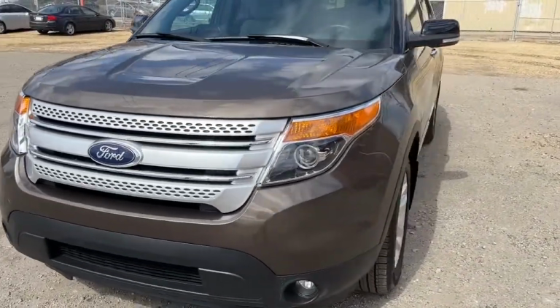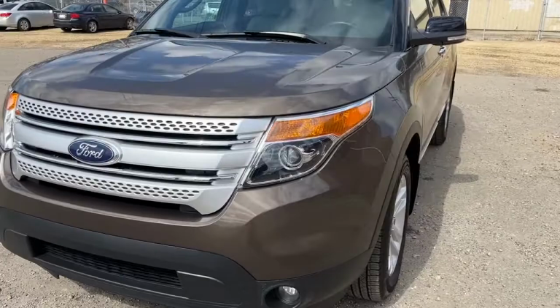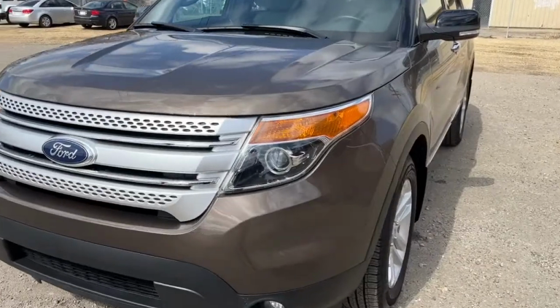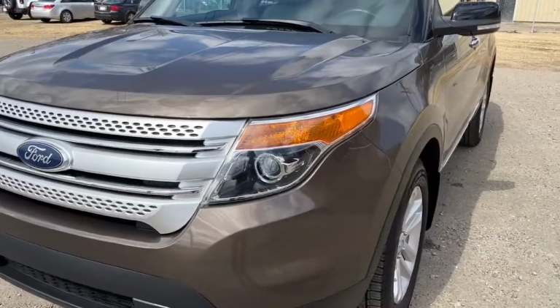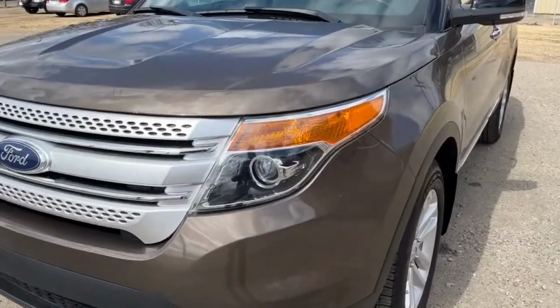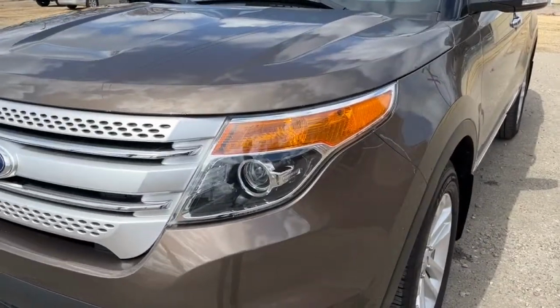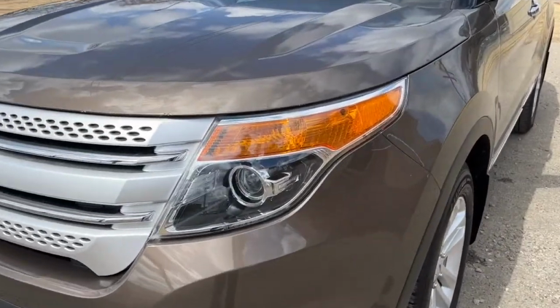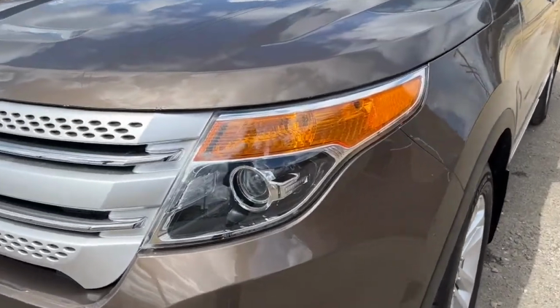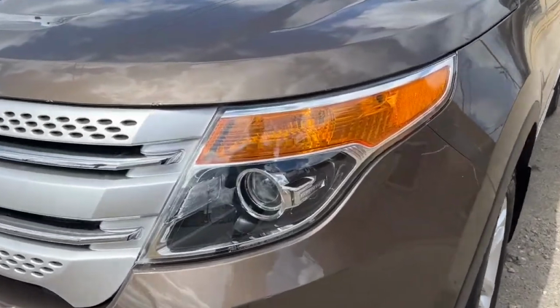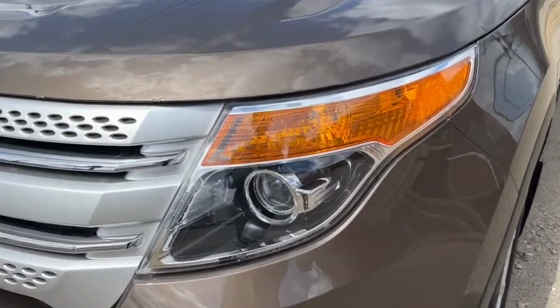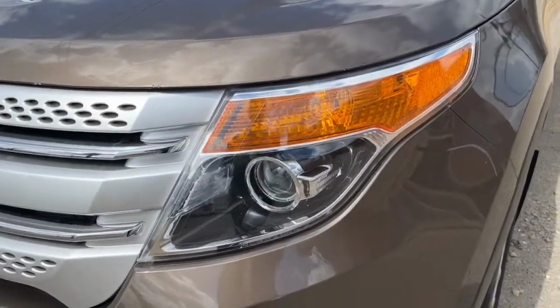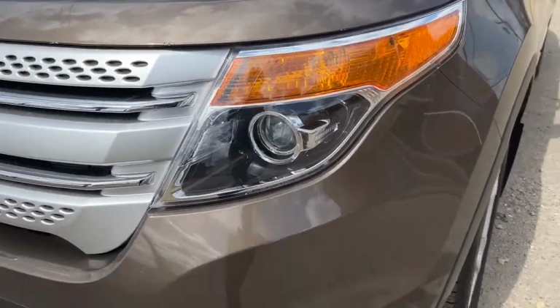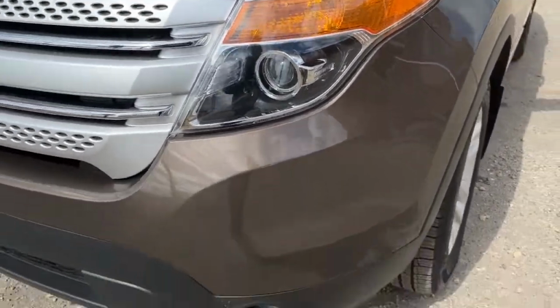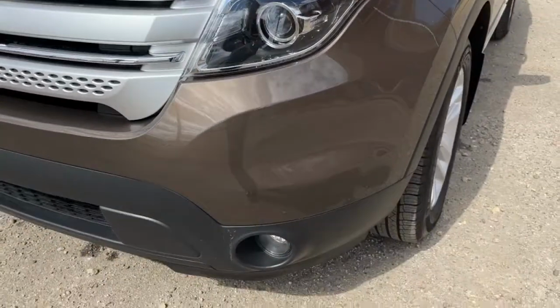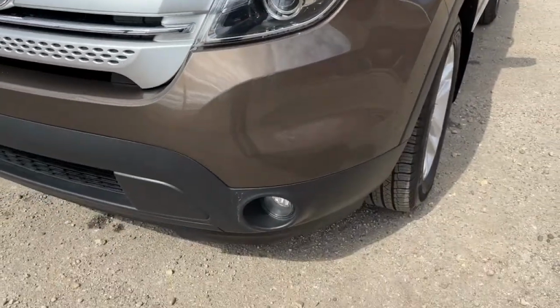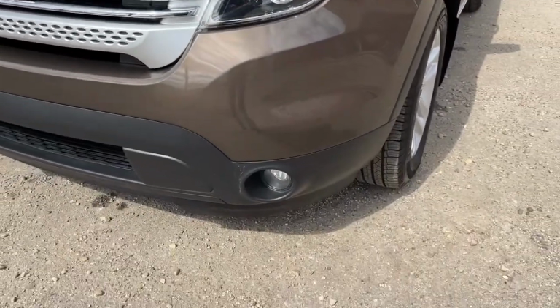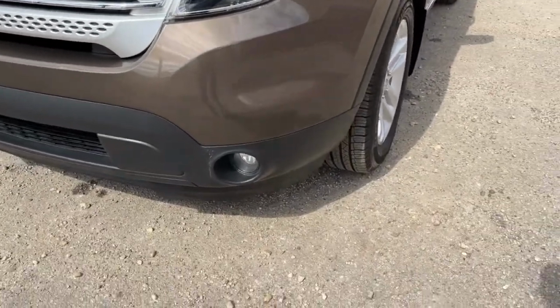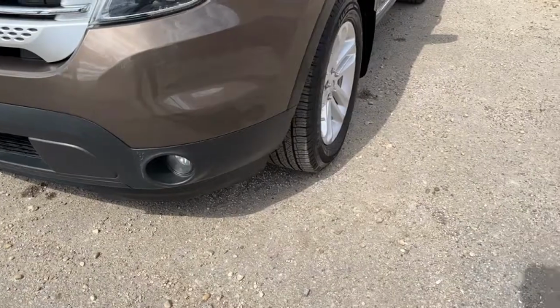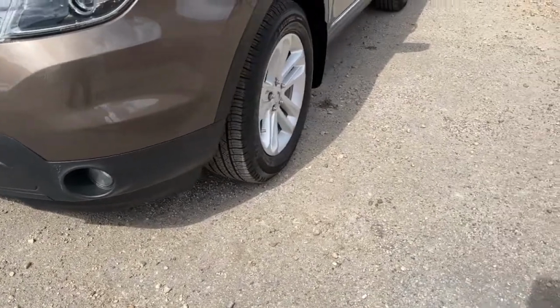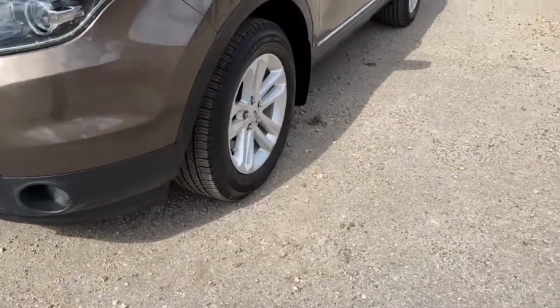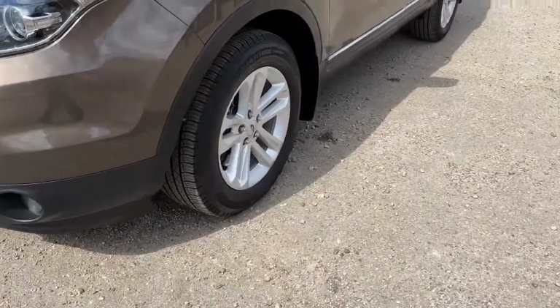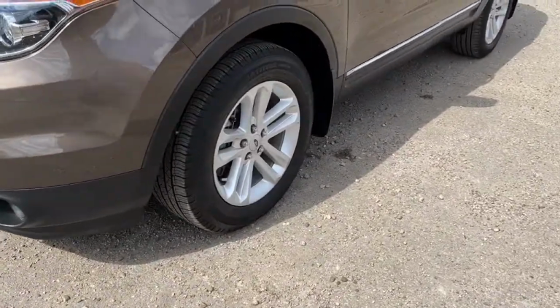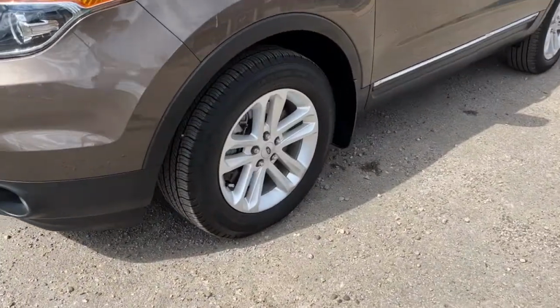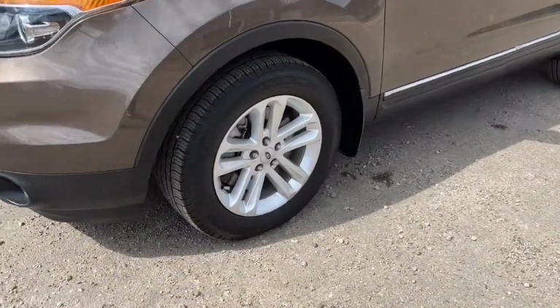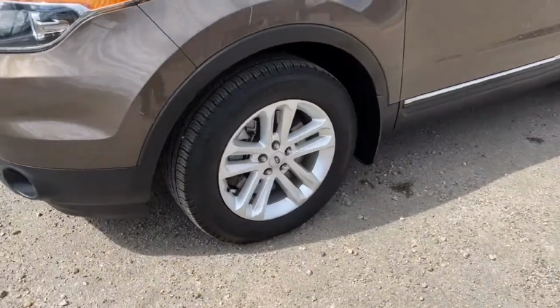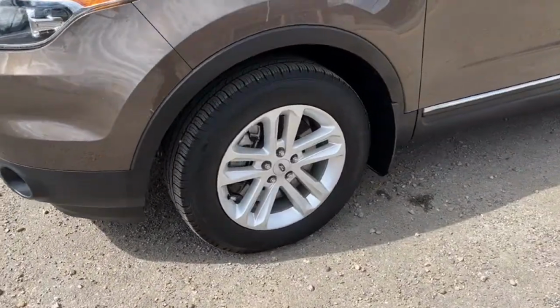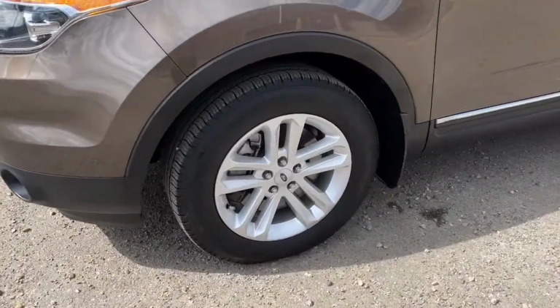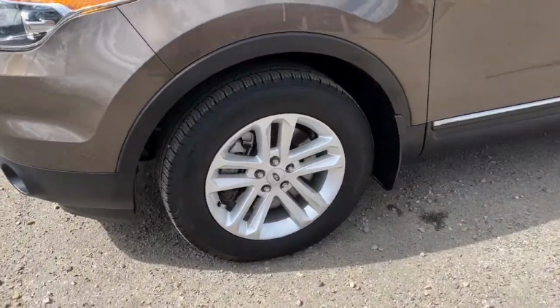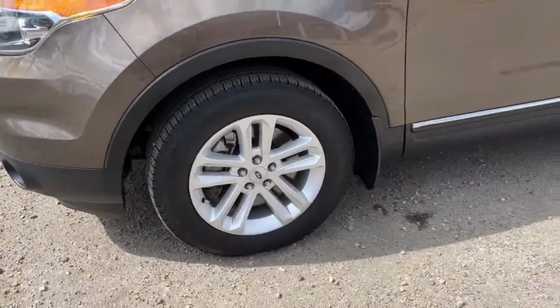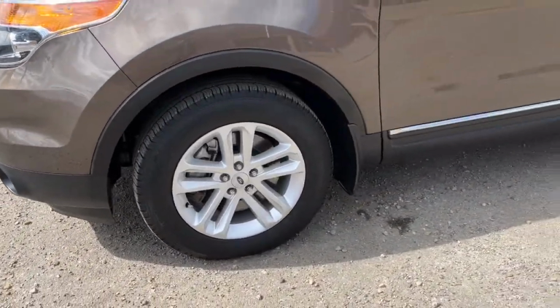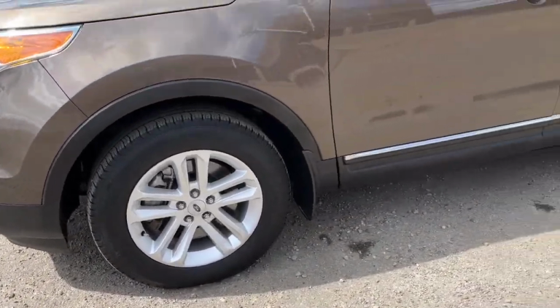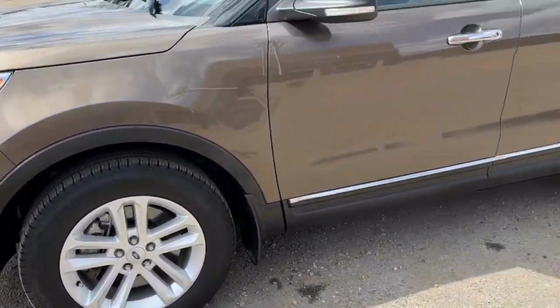Up front here we have some fully automatic halogen headlights. Also got some fog lights up front, and coming around to the side we have some 18-inch aluminum wheels.